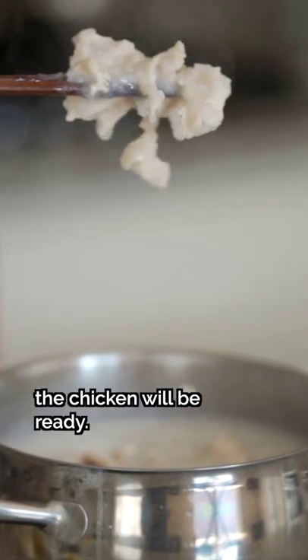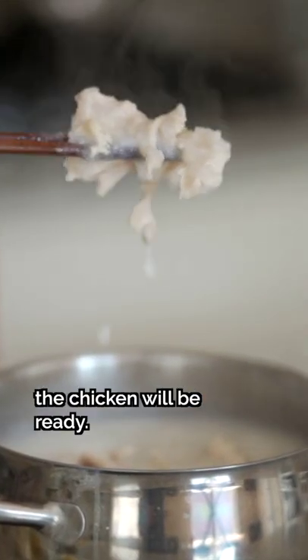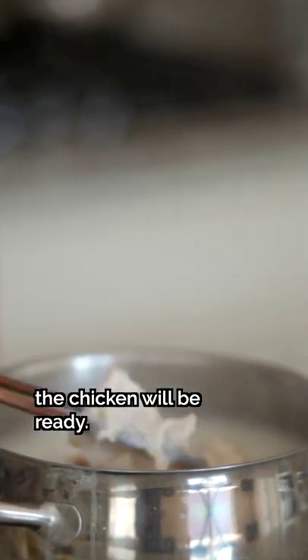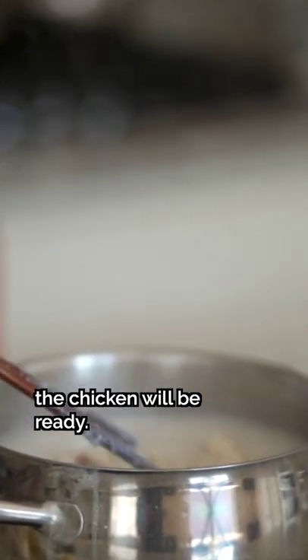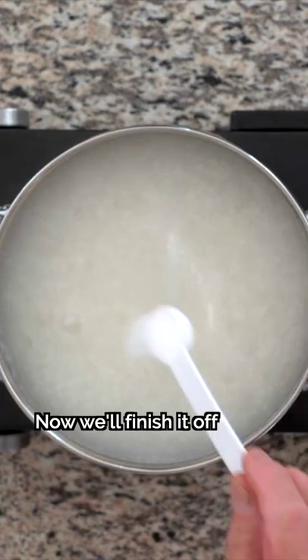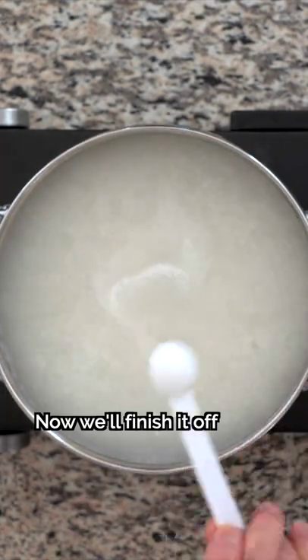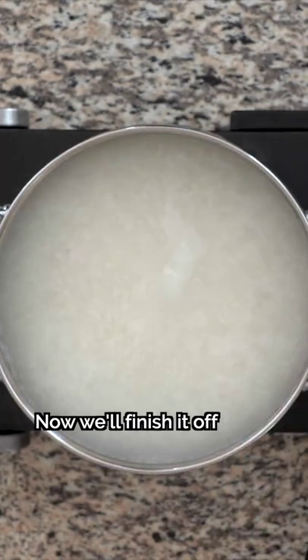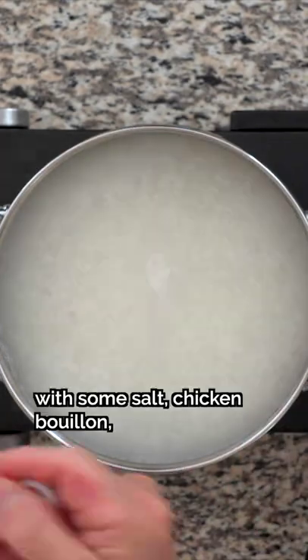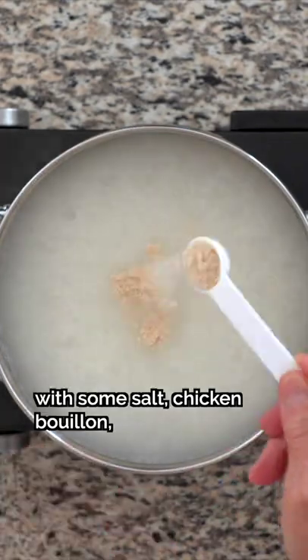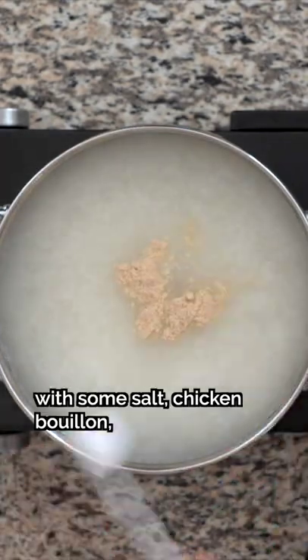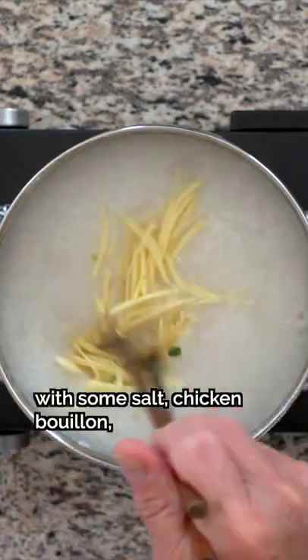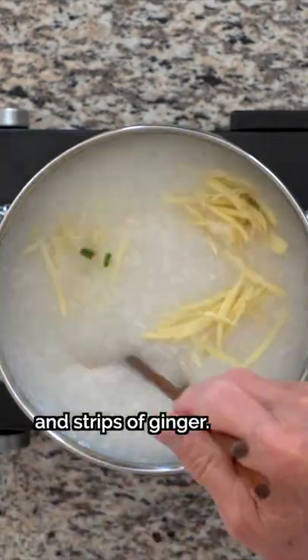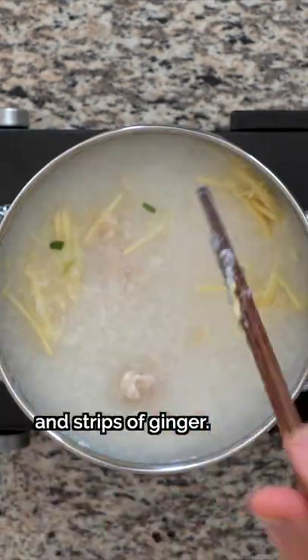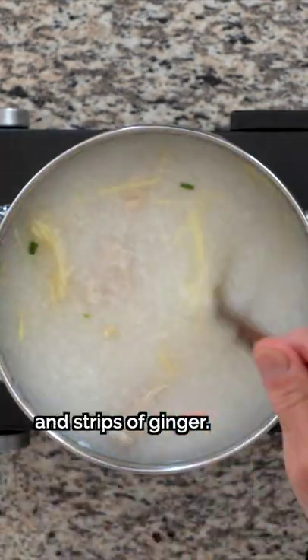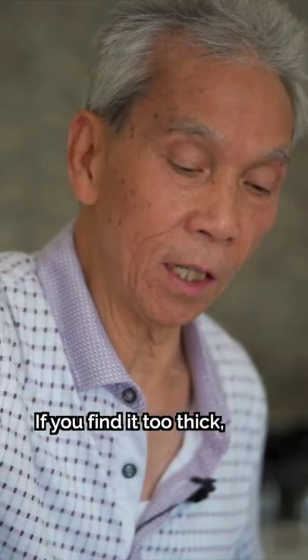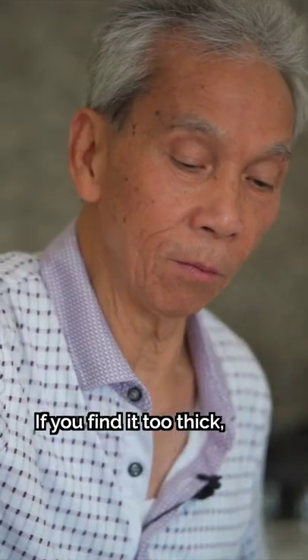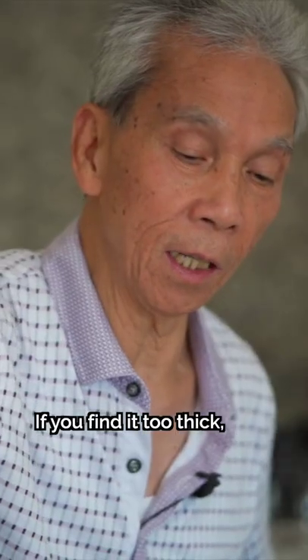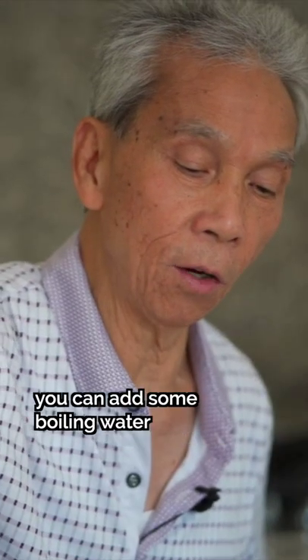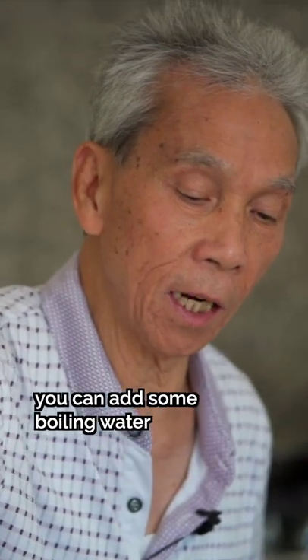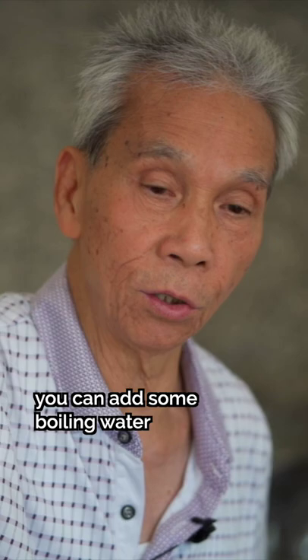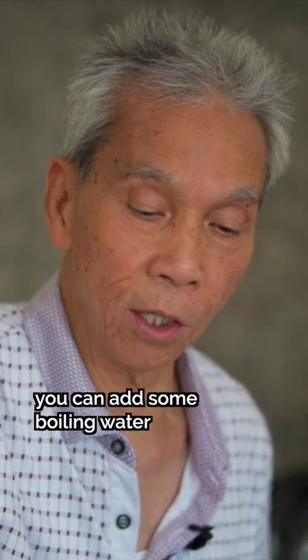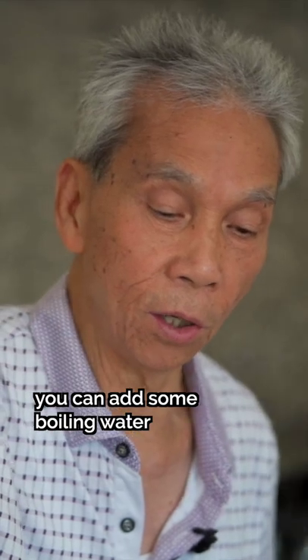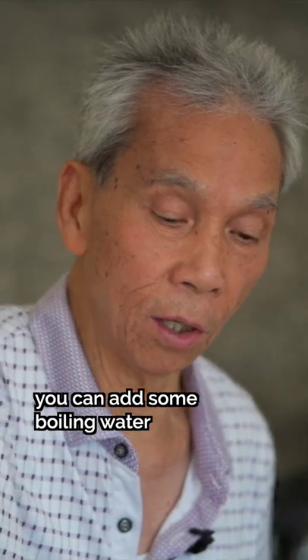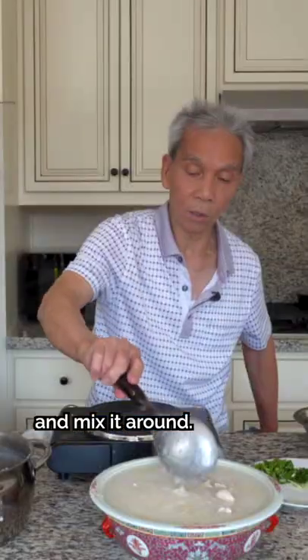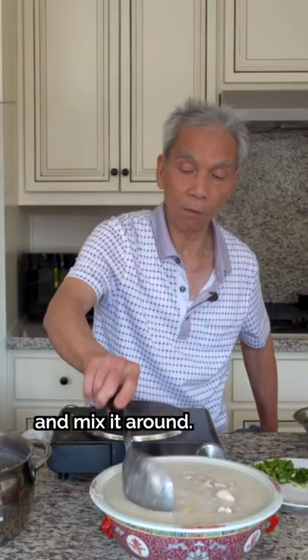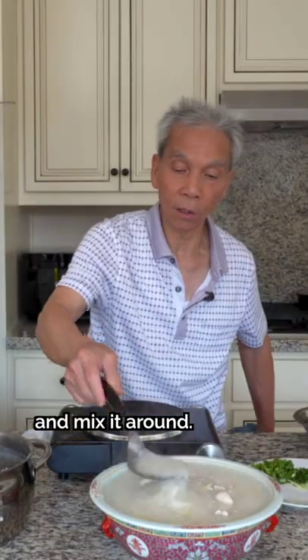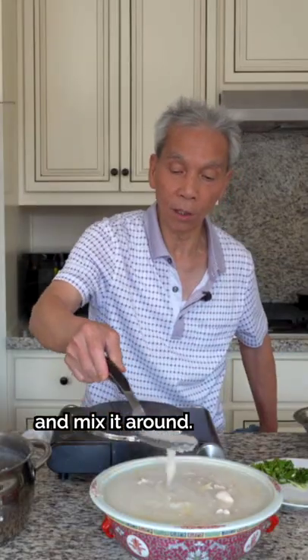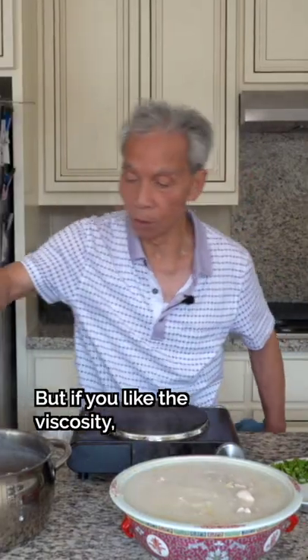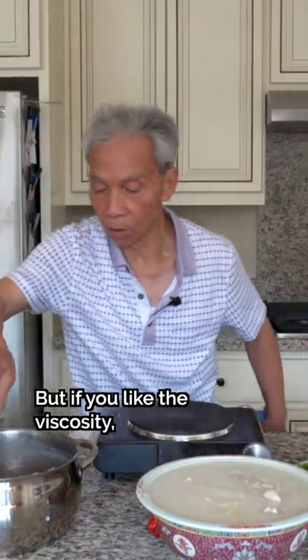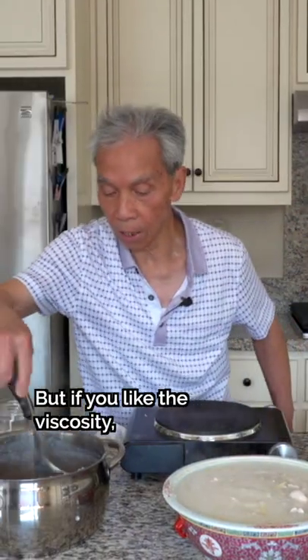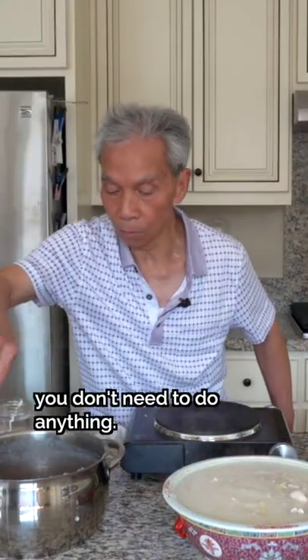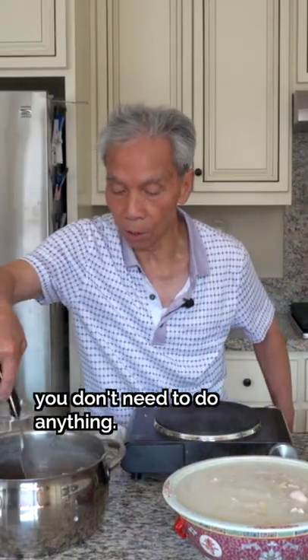Stir the chicken around for about a minute. When it's boiling, the chicken will be cooked. Now we'll finish it off with some salt, chicken bouillon, and strips of ginger. You can add a little boiling water and mix it up.